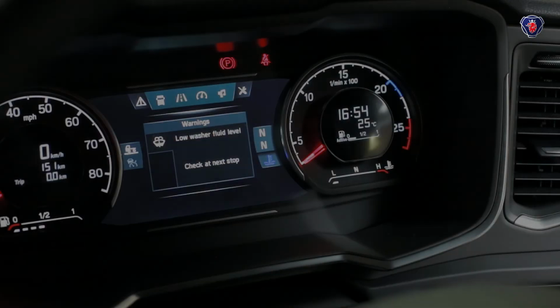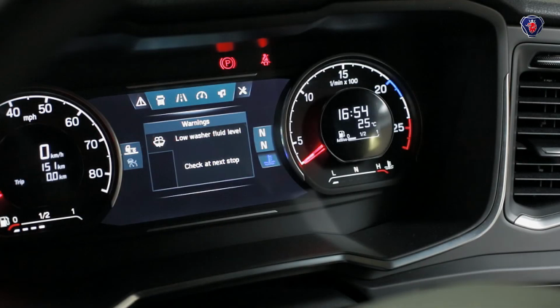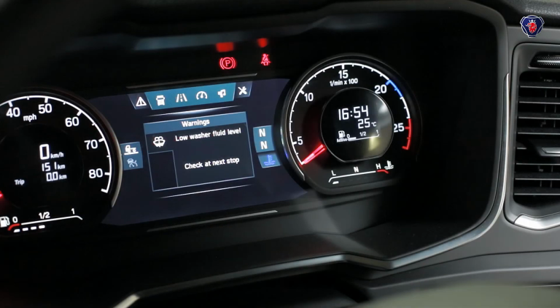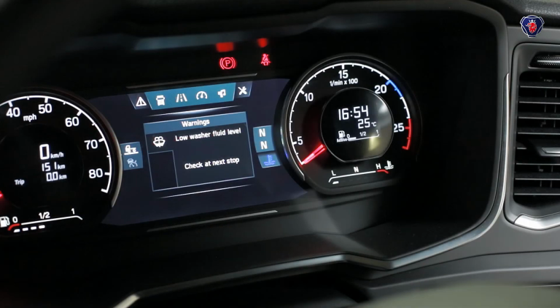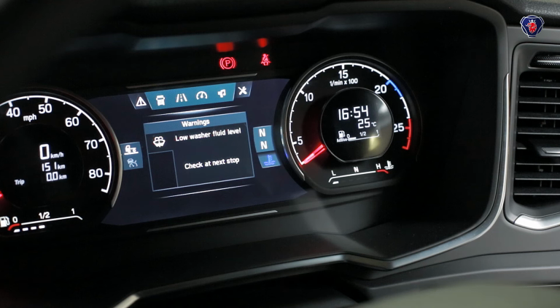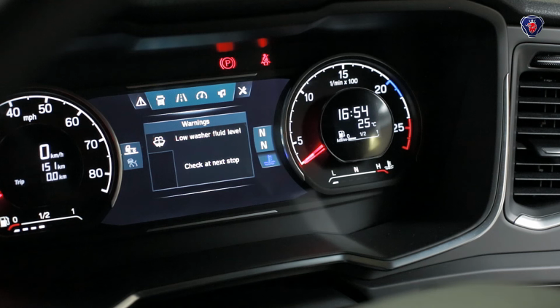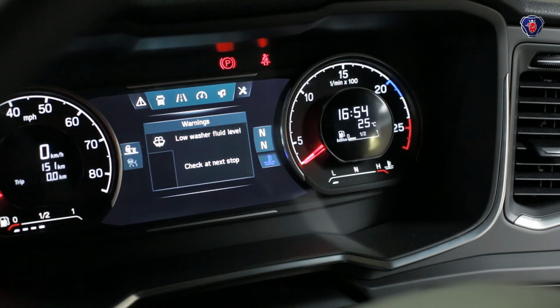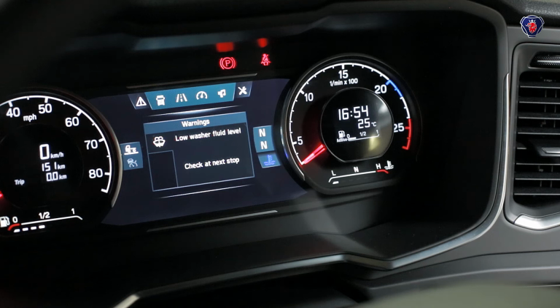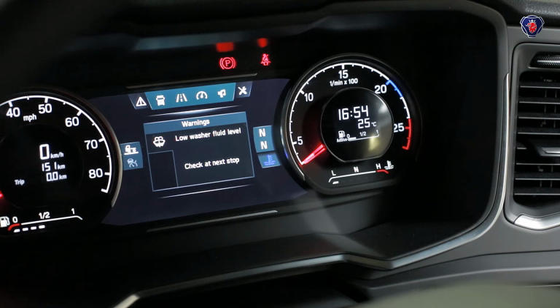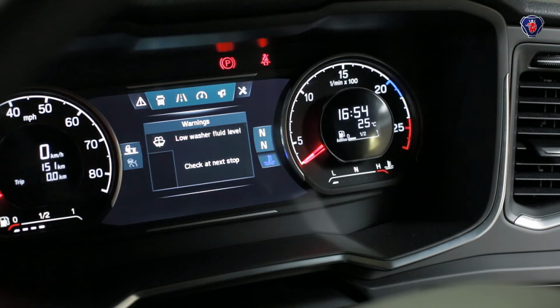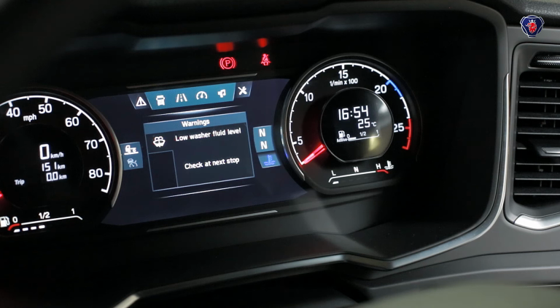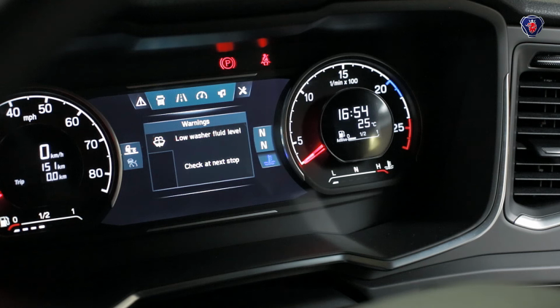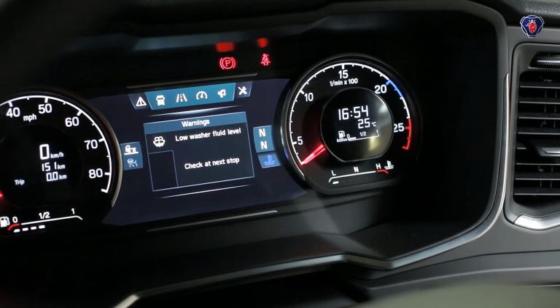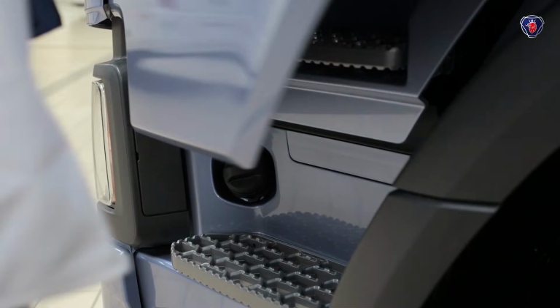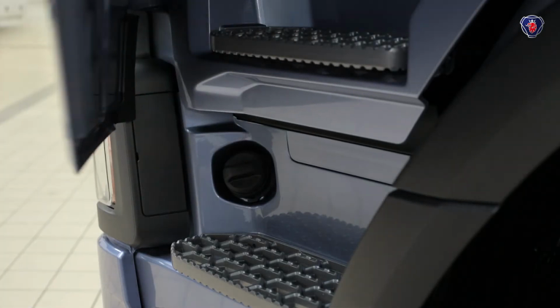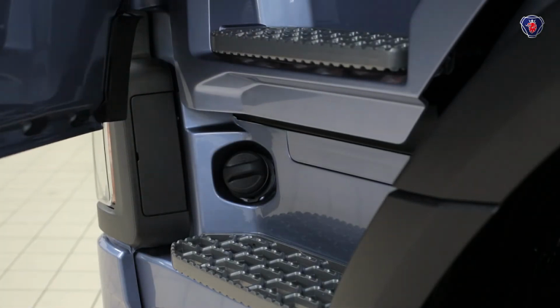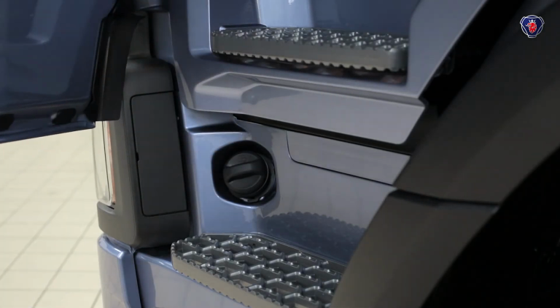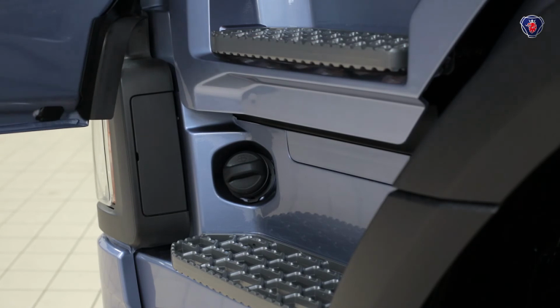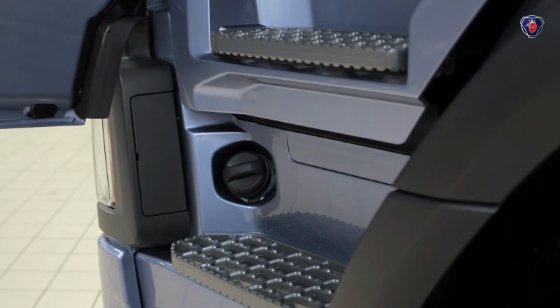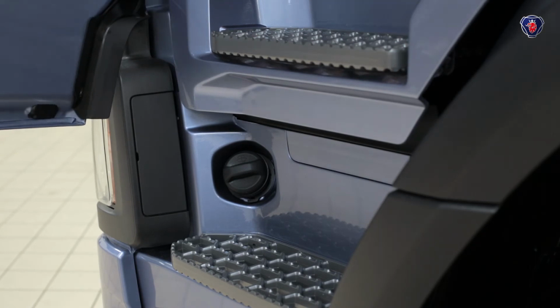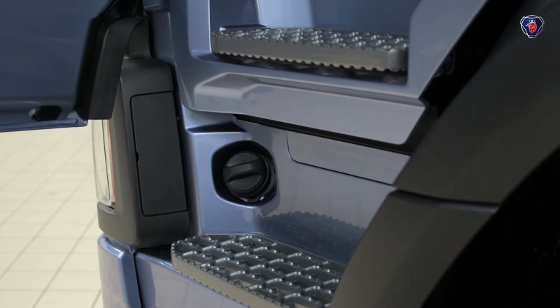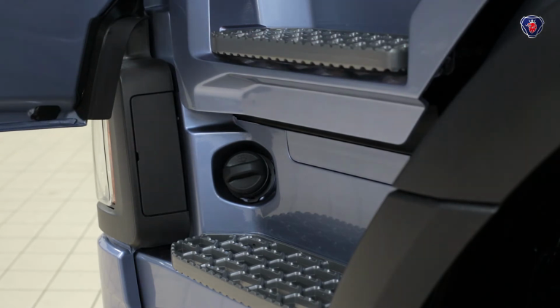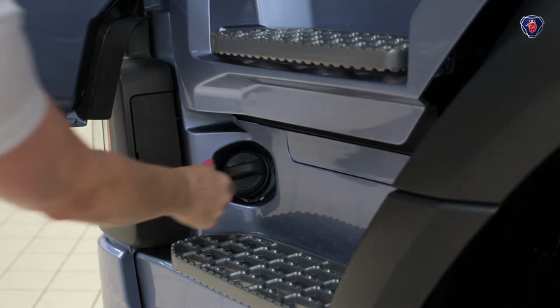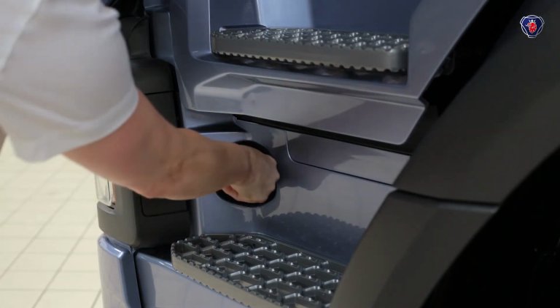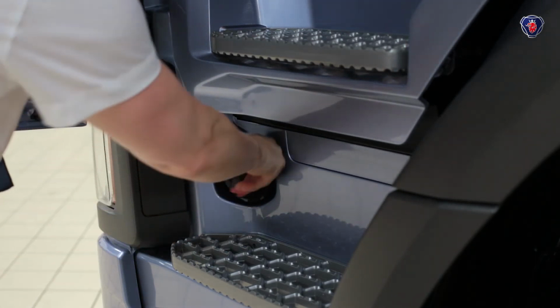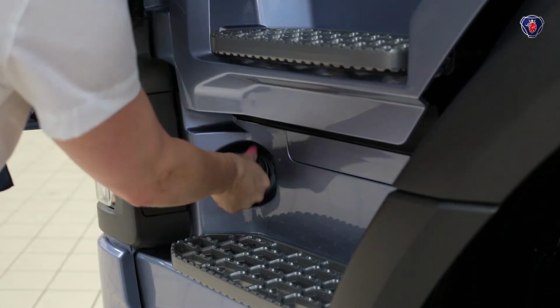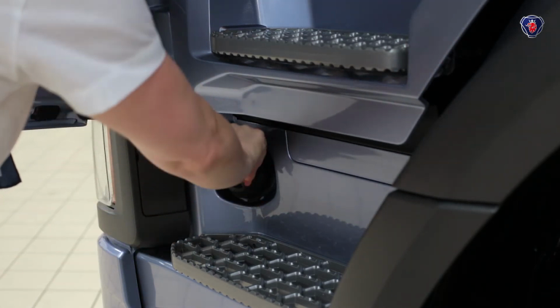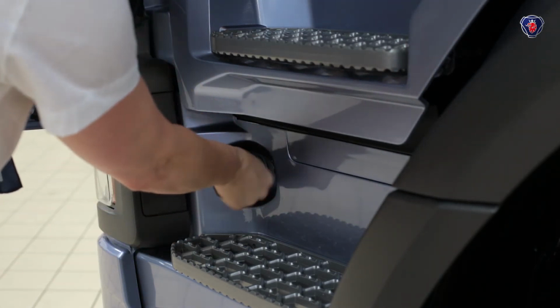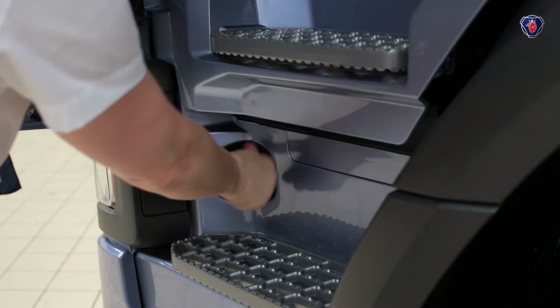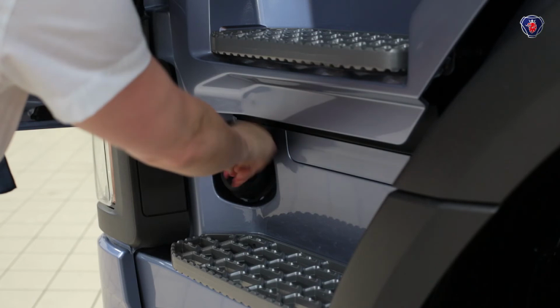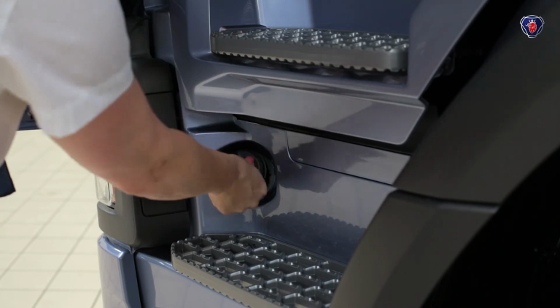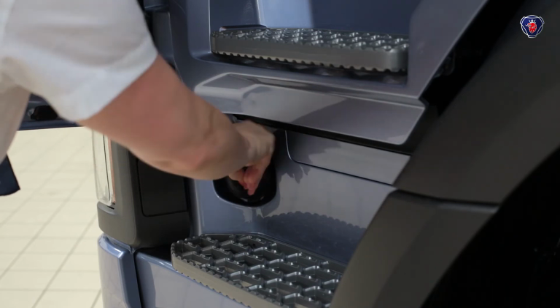The washer fluid is checked electronically, and that message on the dashboard told us we need to top it up. The filler is by the passenger doorsteps, and there's a handy pull-out spout to avoid spilling fluid on the step.